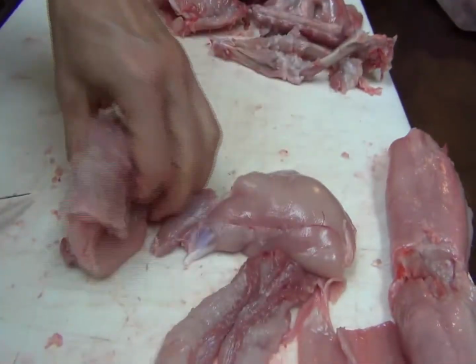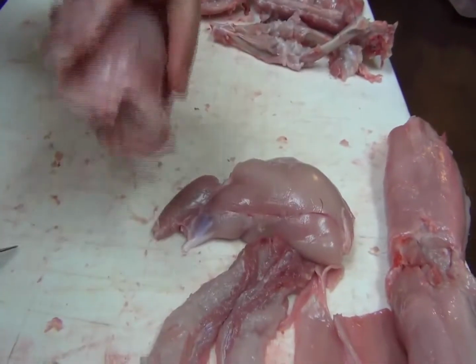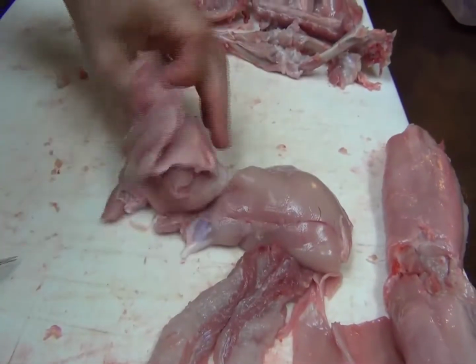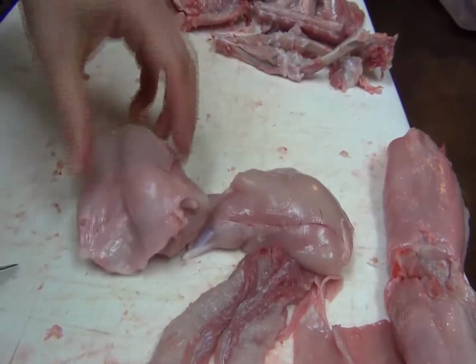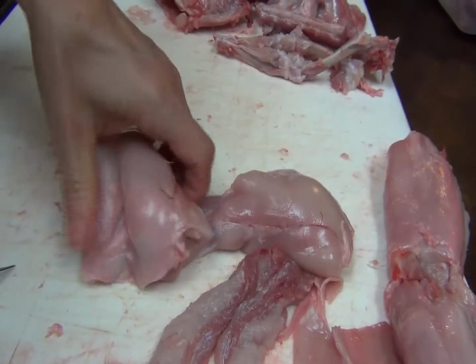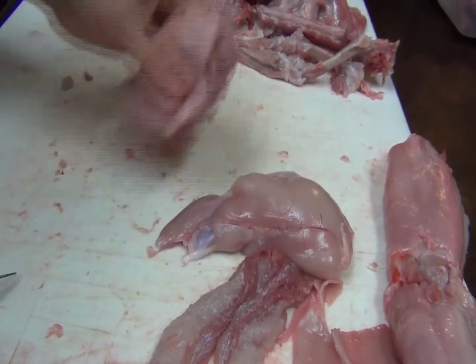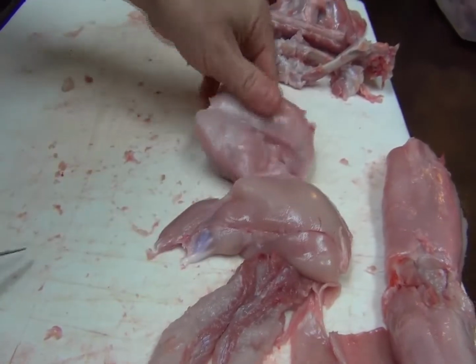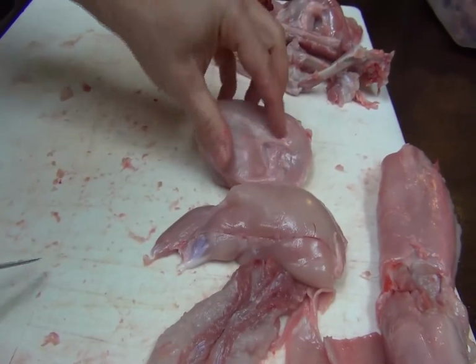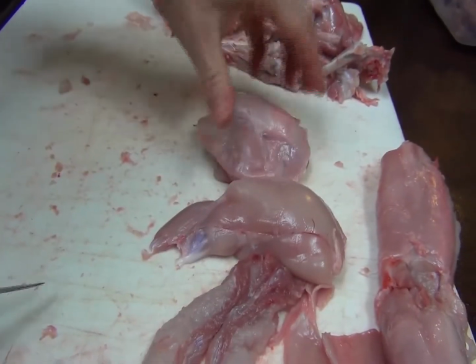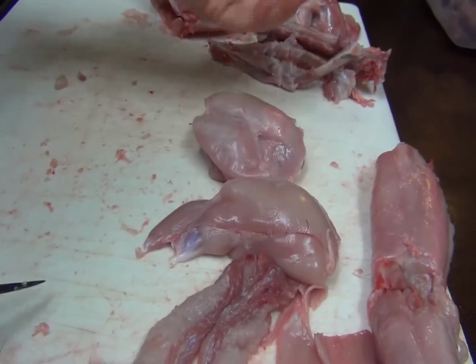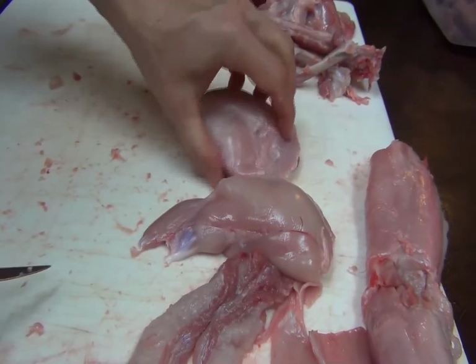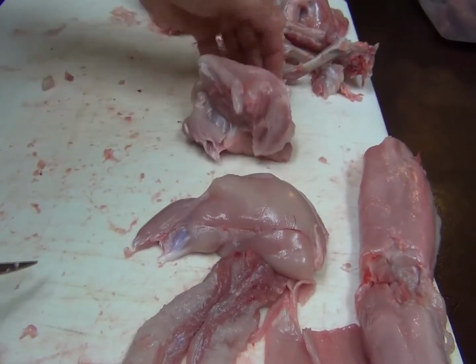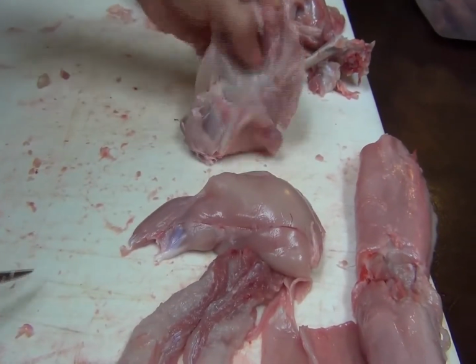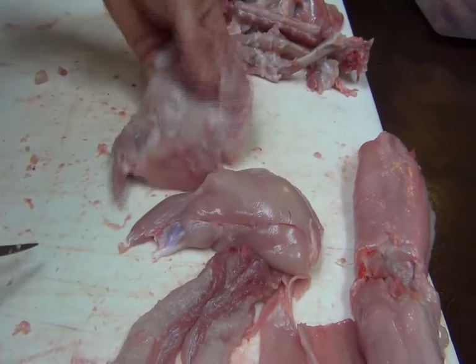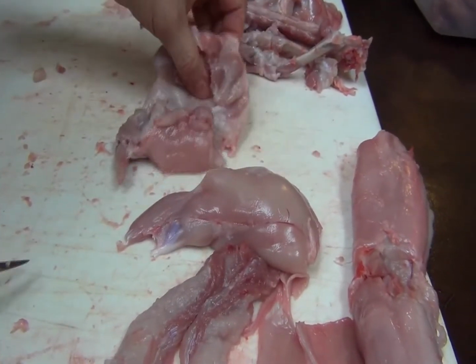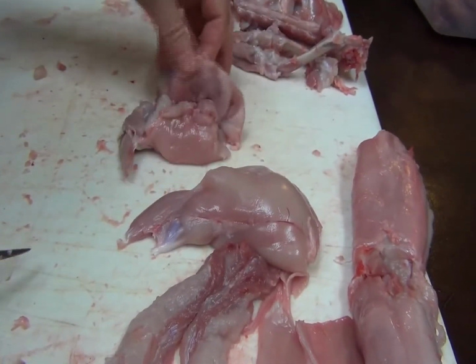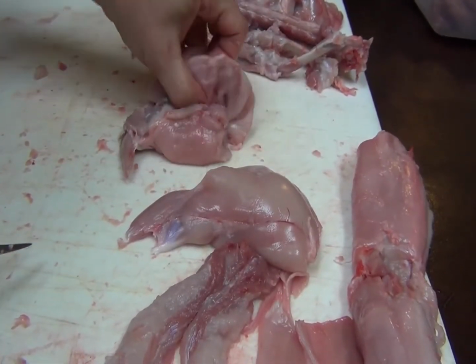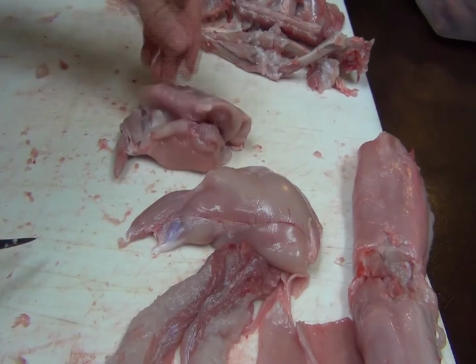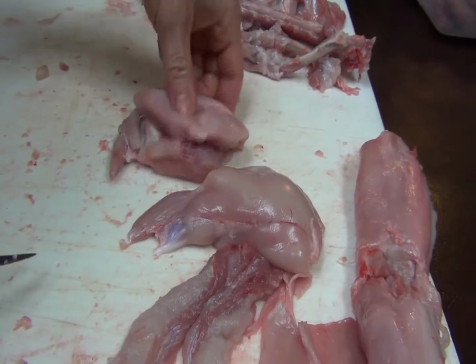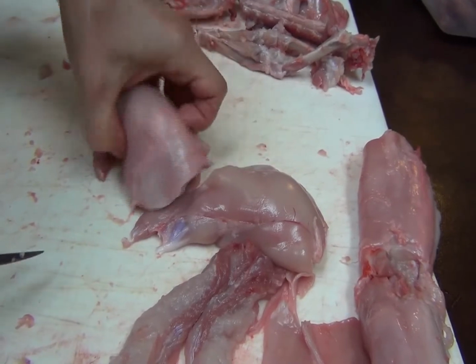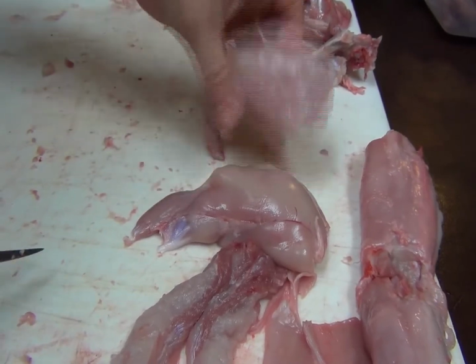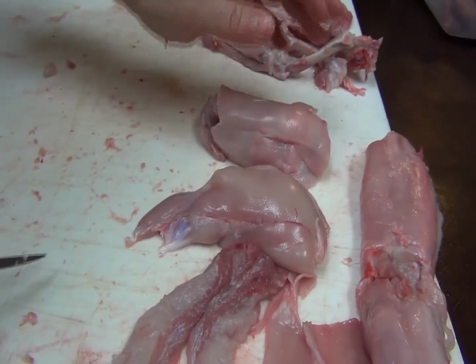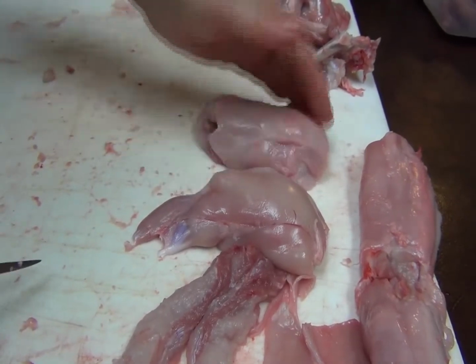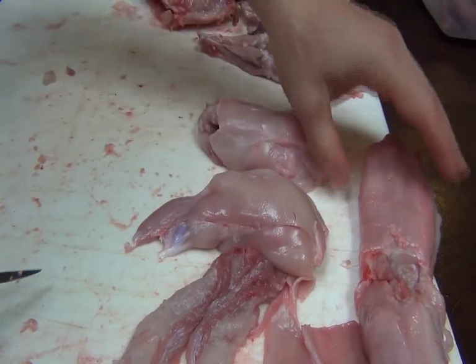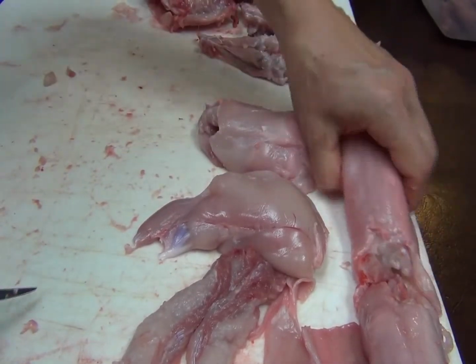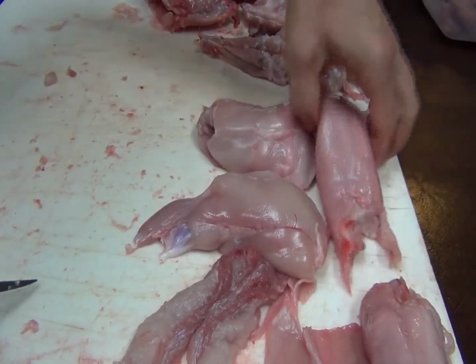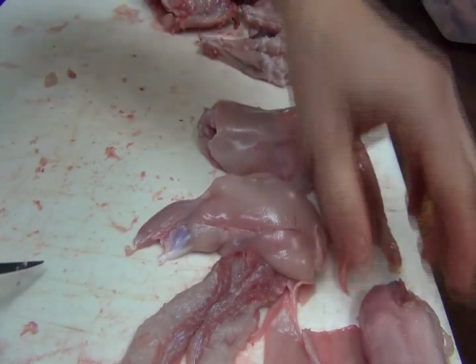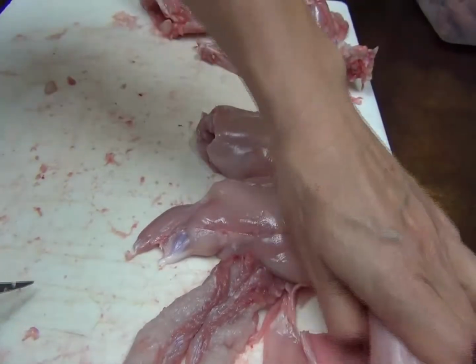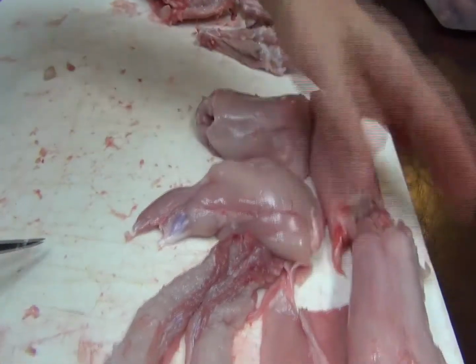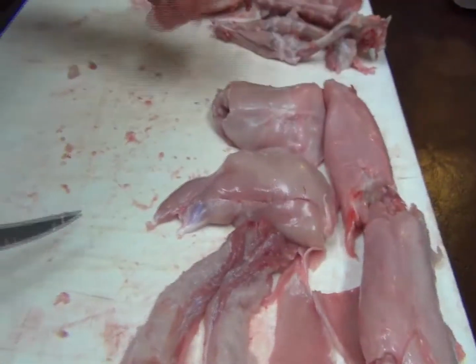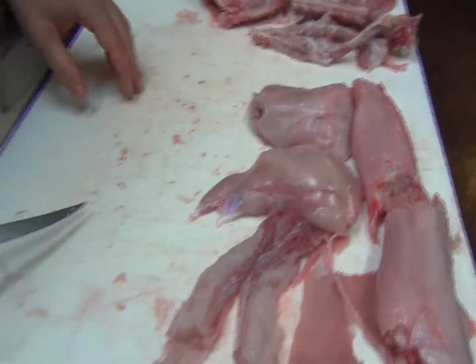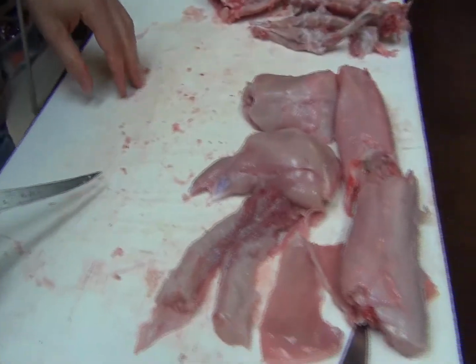So now this is great to use in stir fries, or if you just like to have boneless meat instead of having to chew it off the bone, you can bake it in any kind of casserole. There you go.